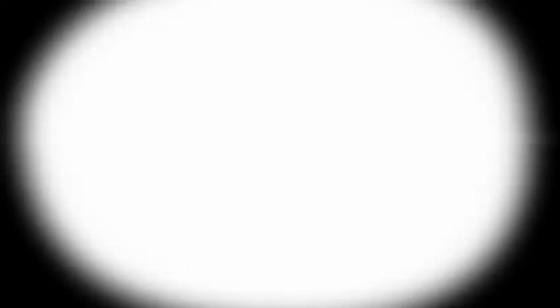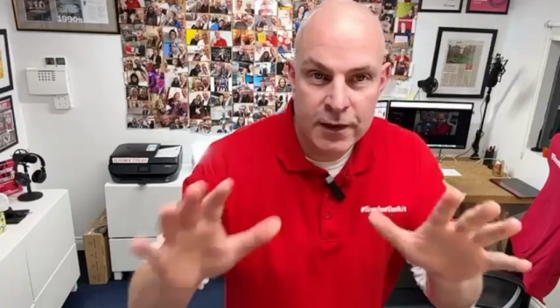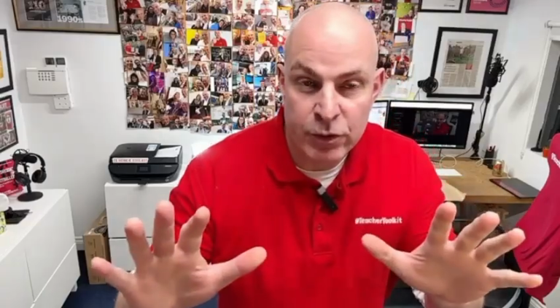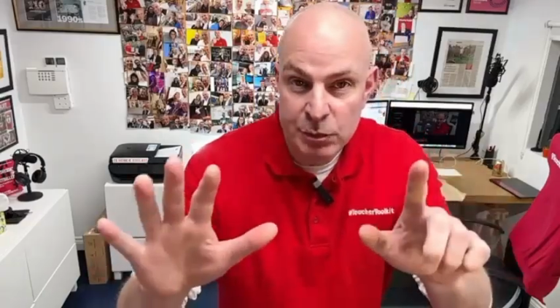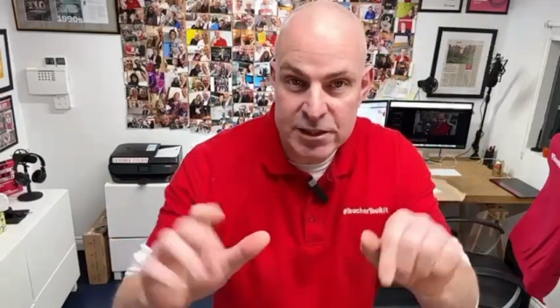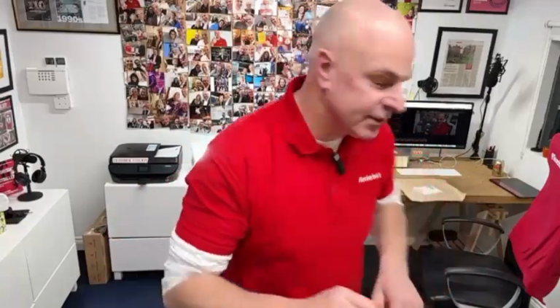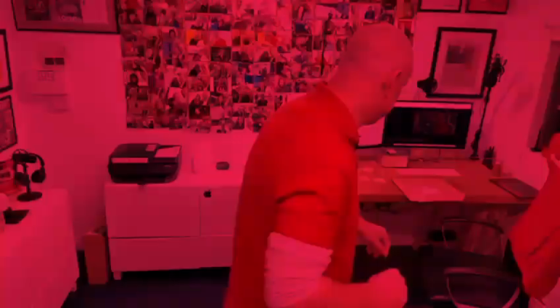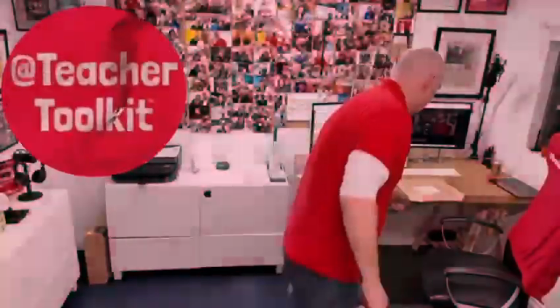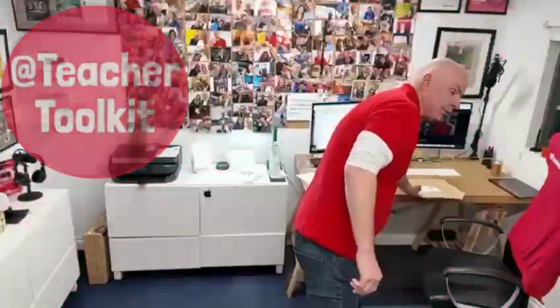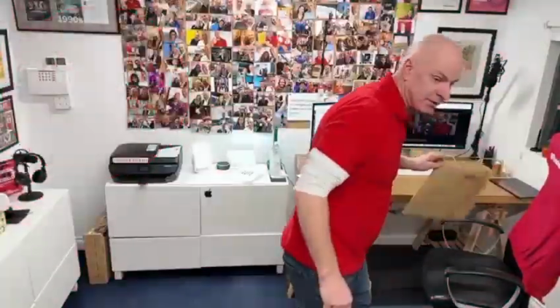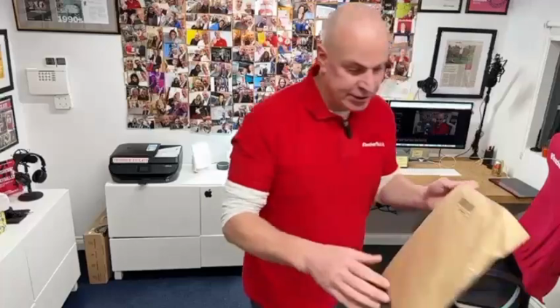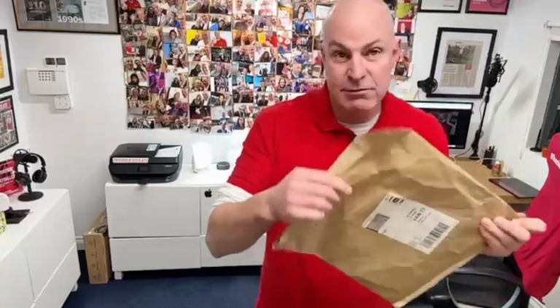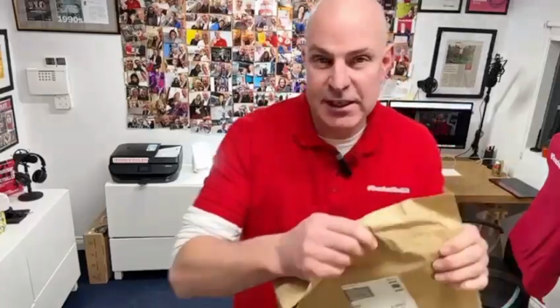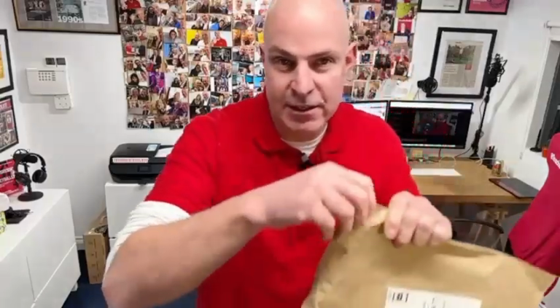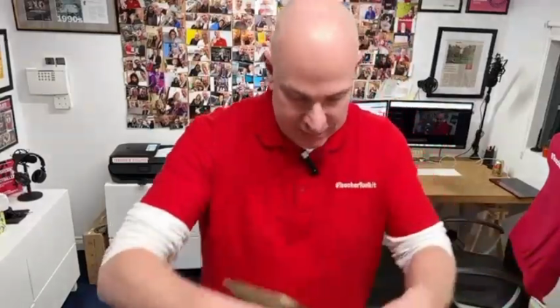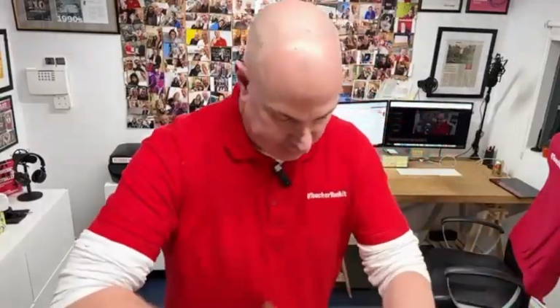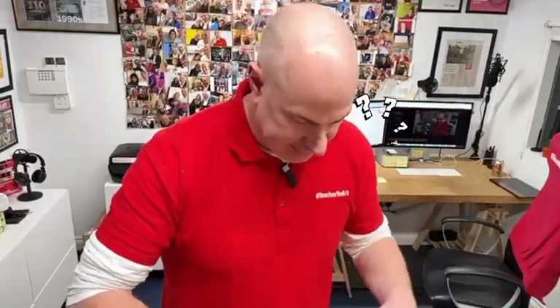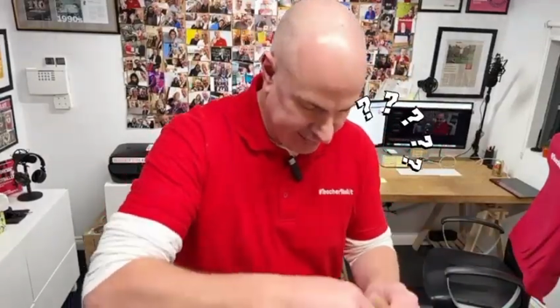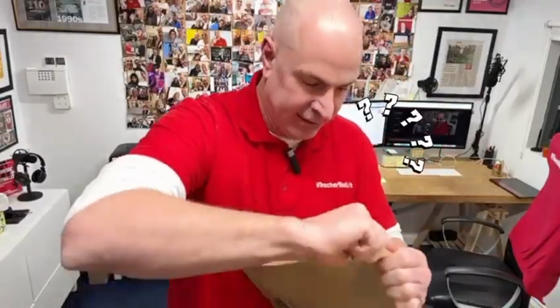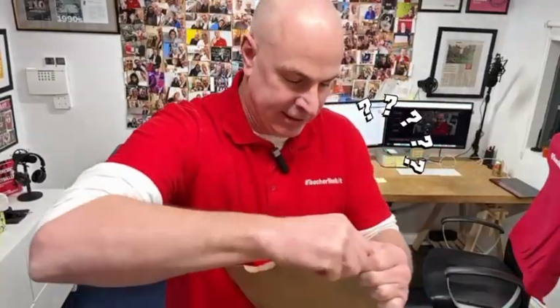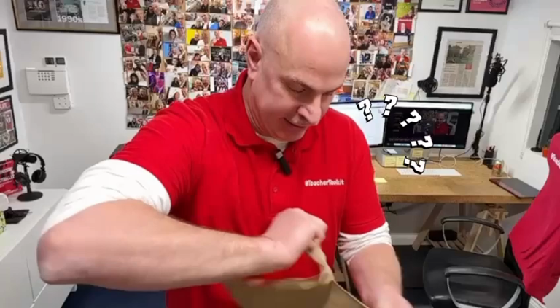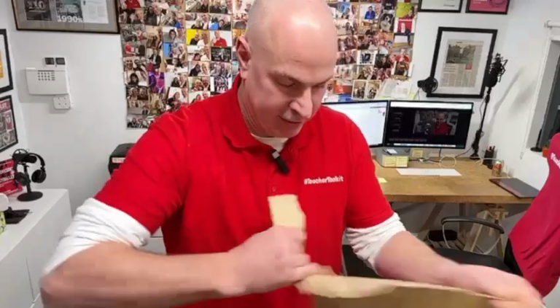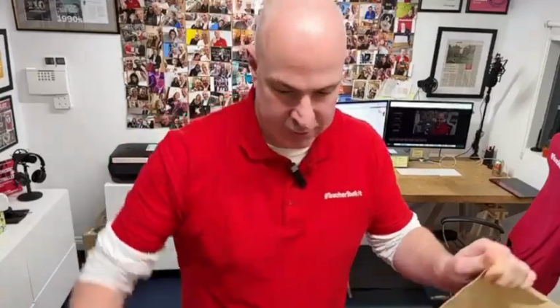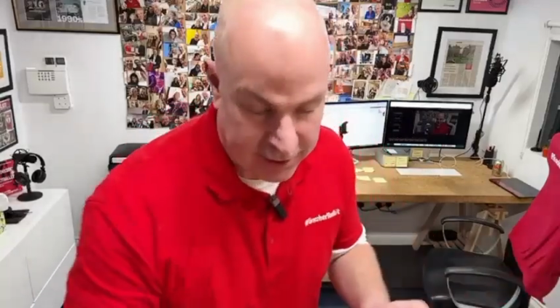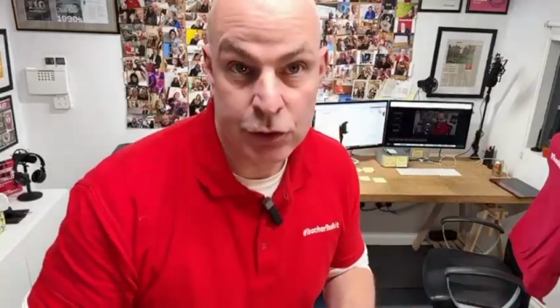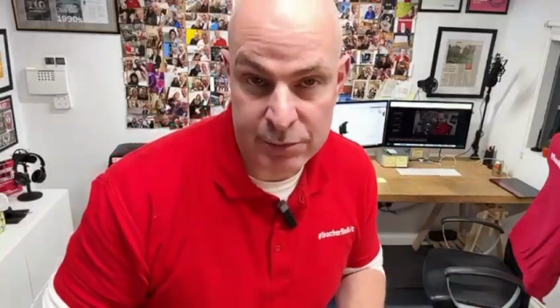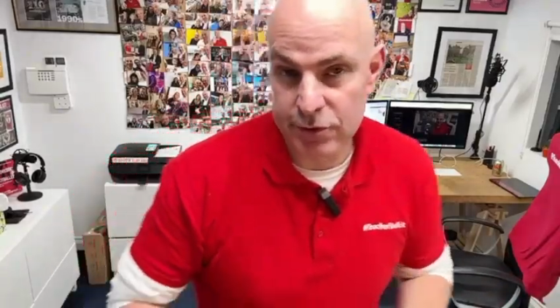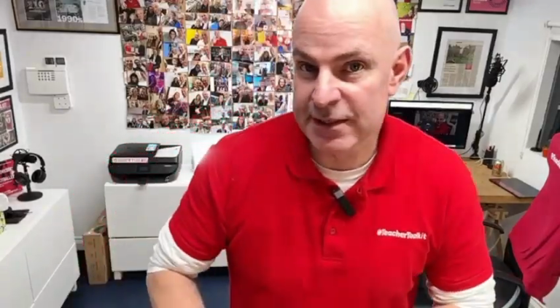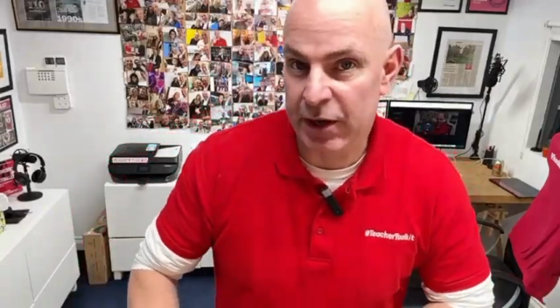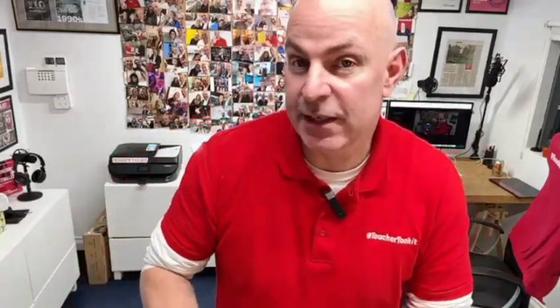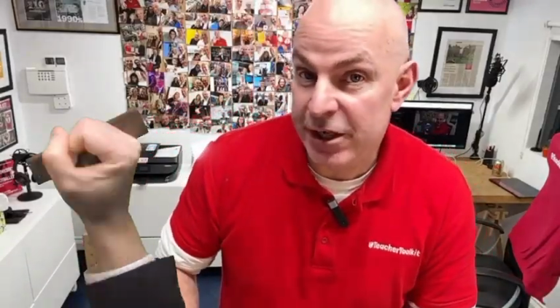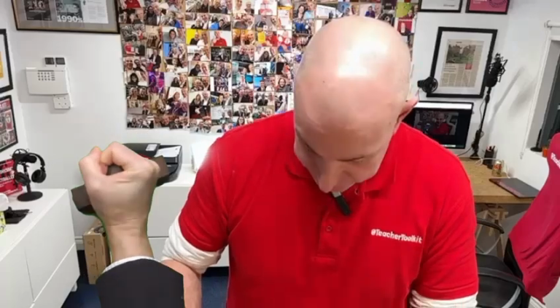Hey everyone, a new package inside Teacher Talk headquarters just arrived today — so guess what's inside? Let's have a look. Now your primary schools can take part in a free competition.